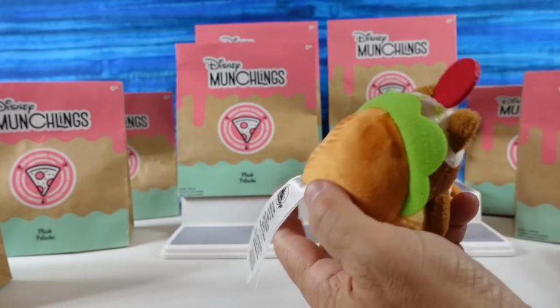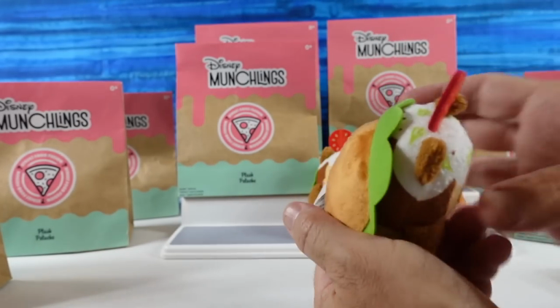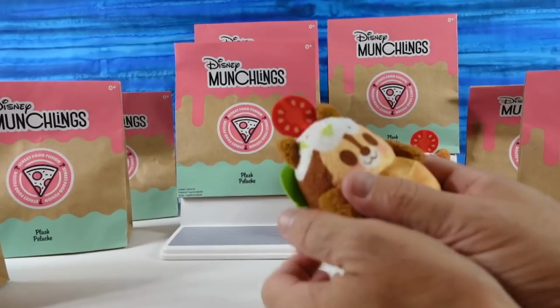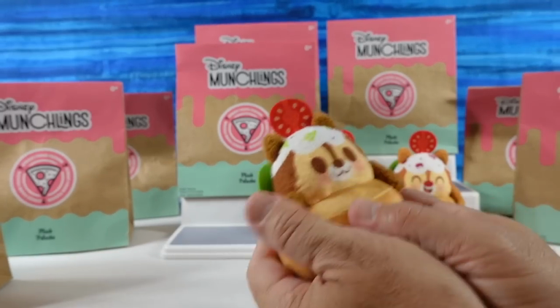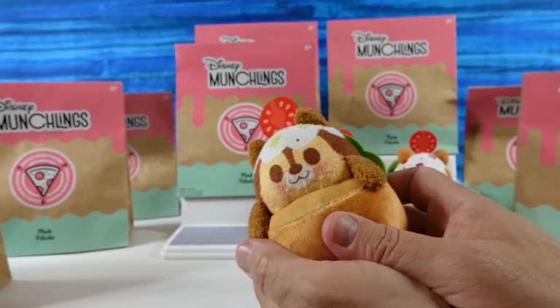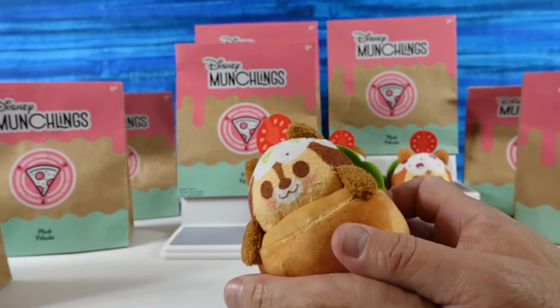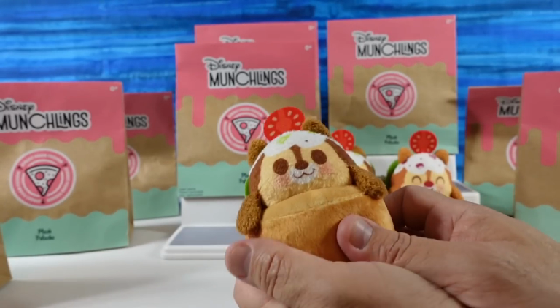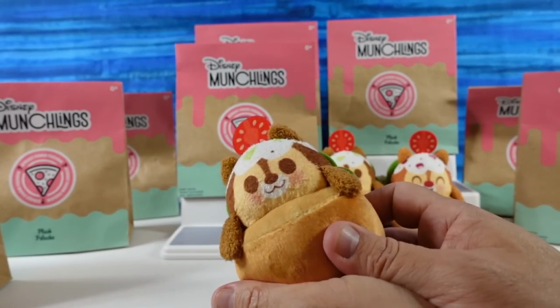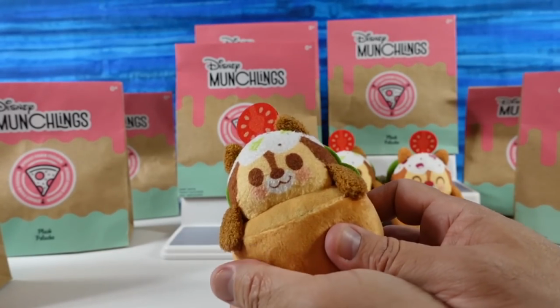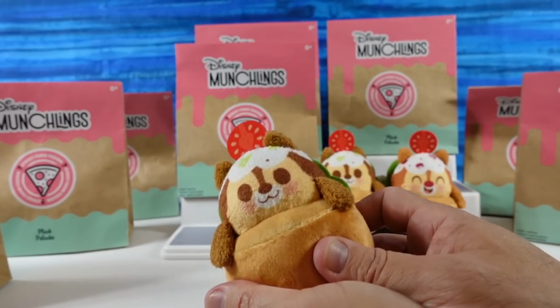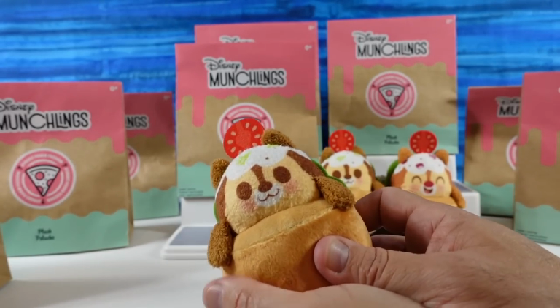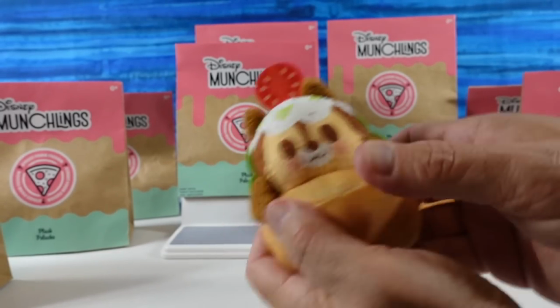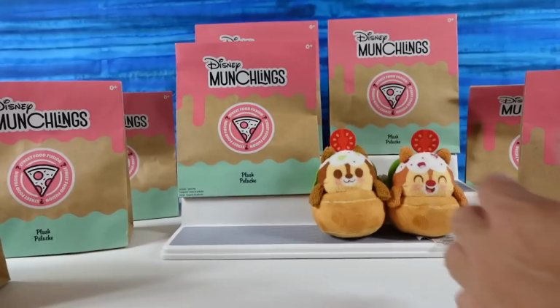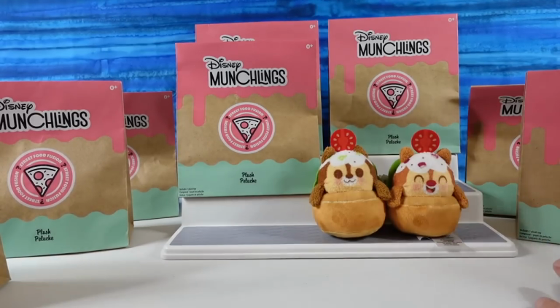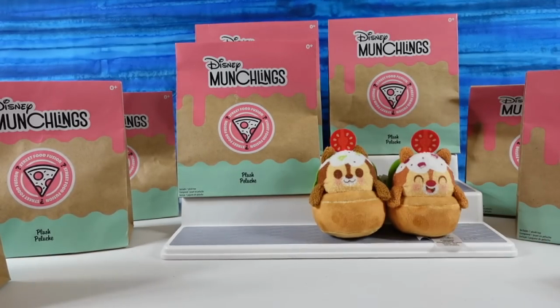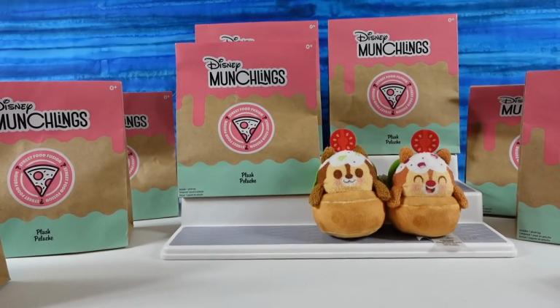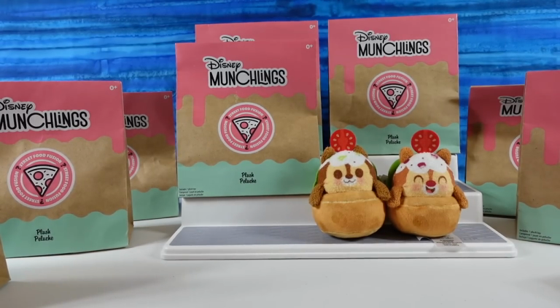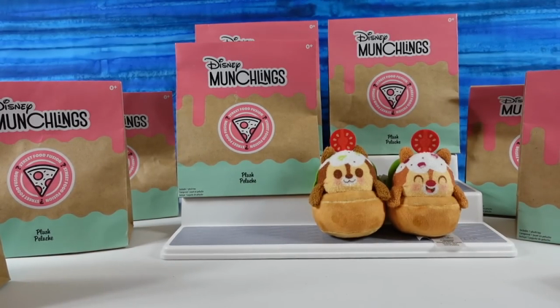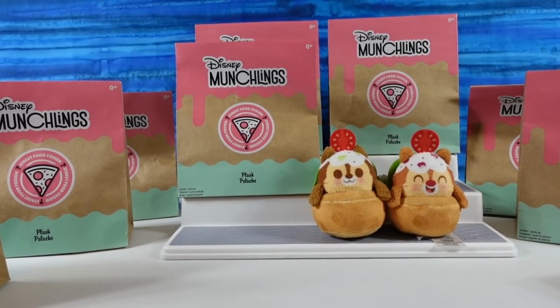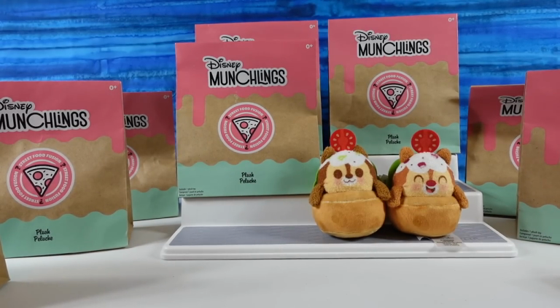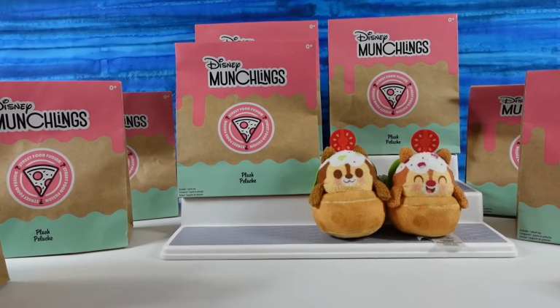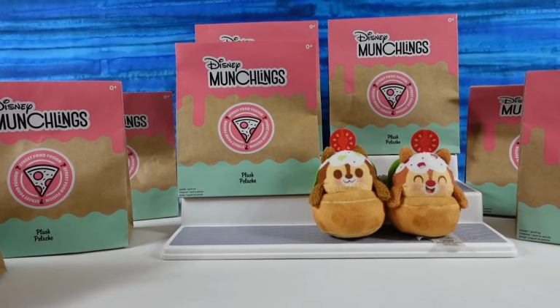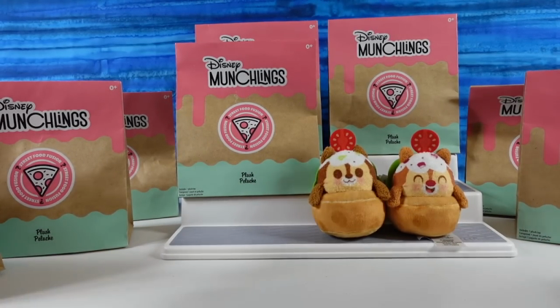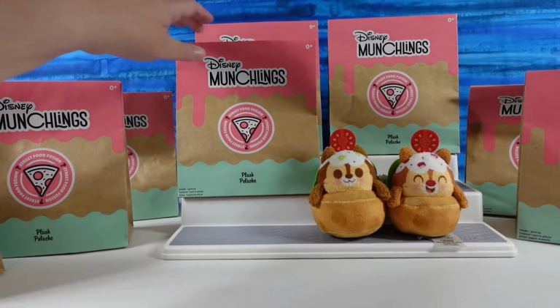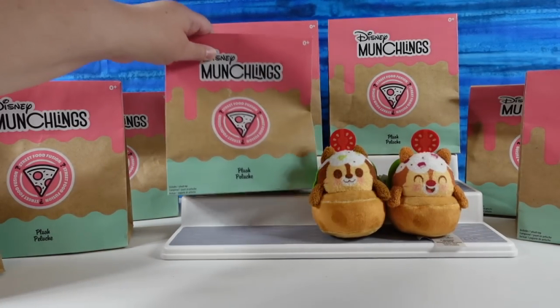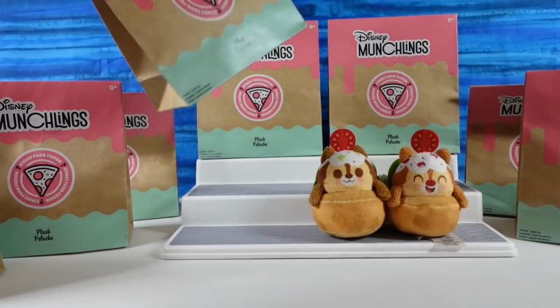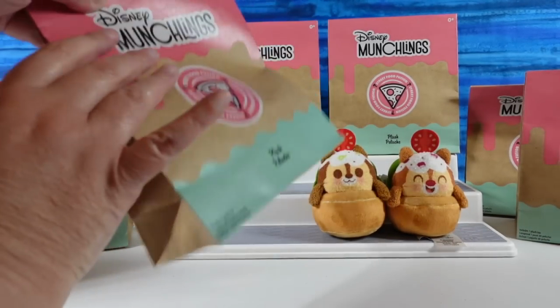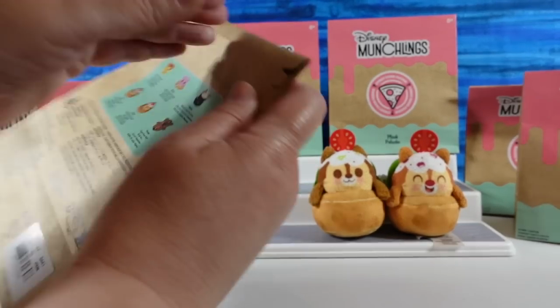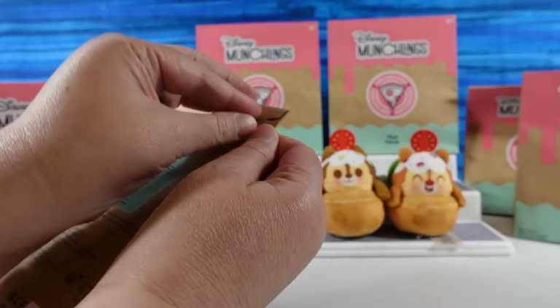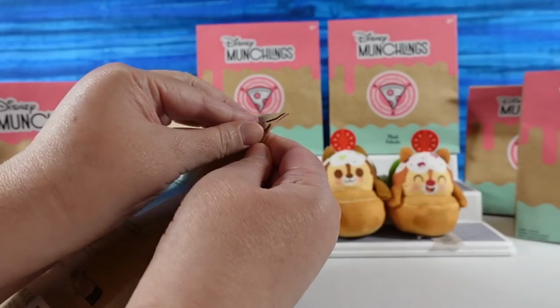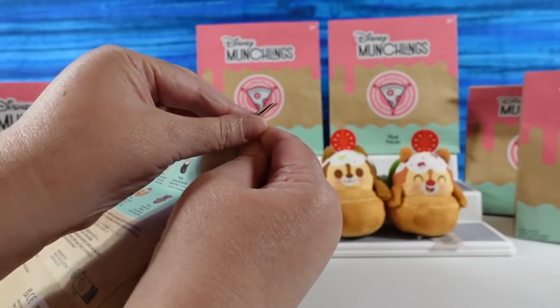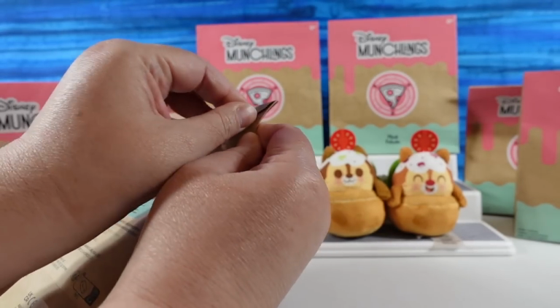It's another chipmunk — it's Chip. That's a lot of chipmunks. Chipmunk infestation.